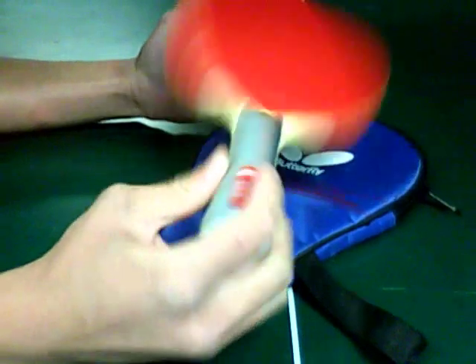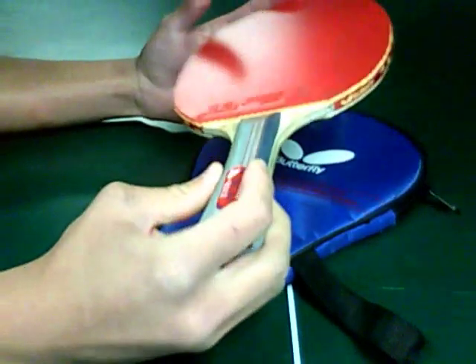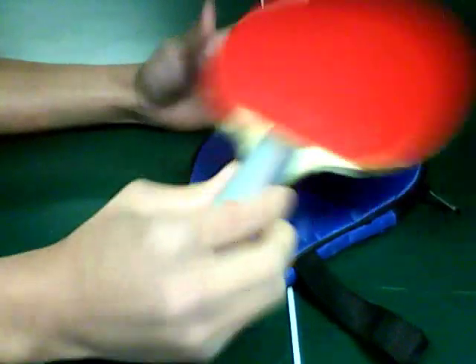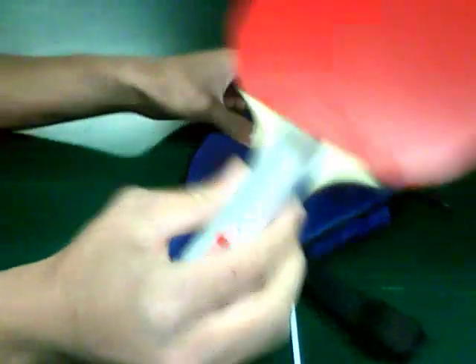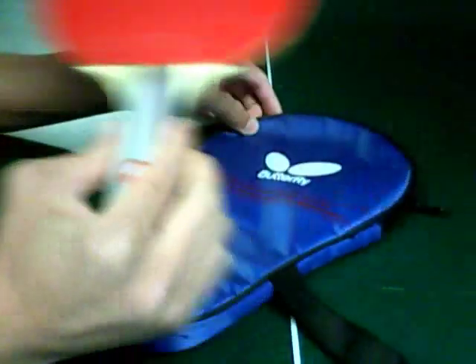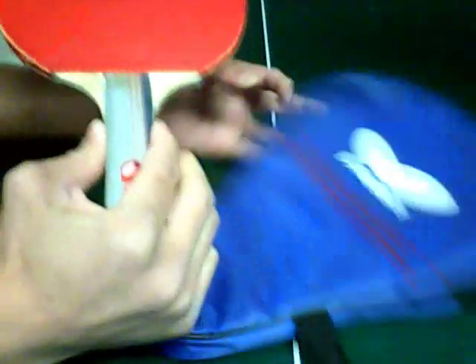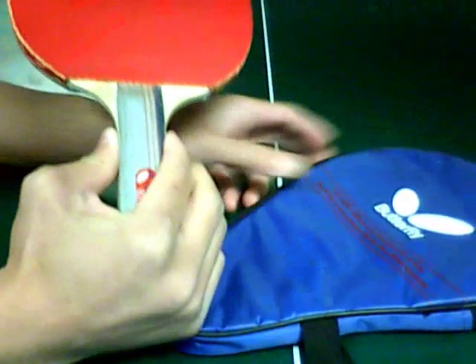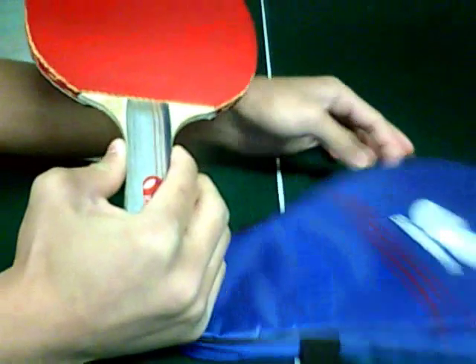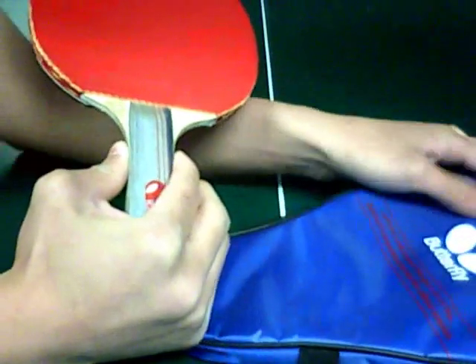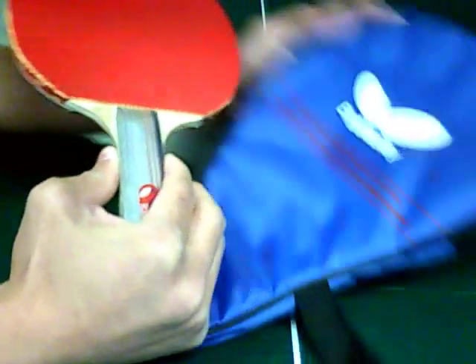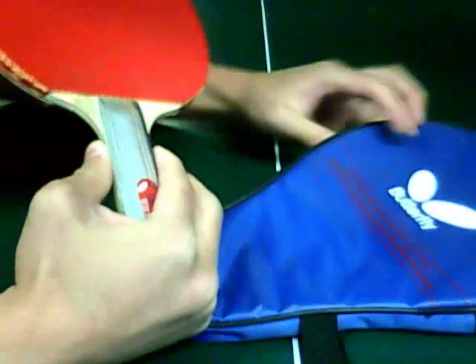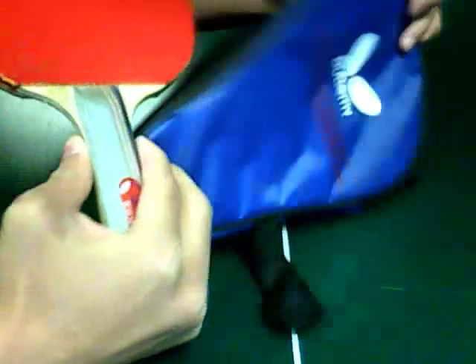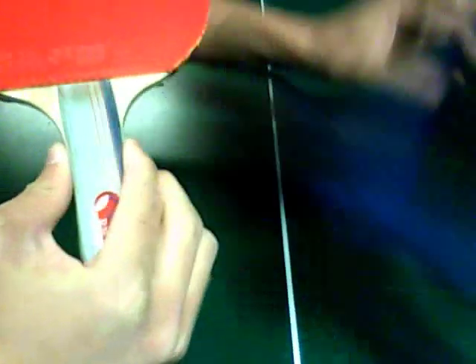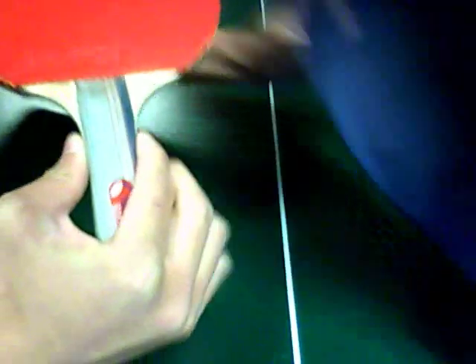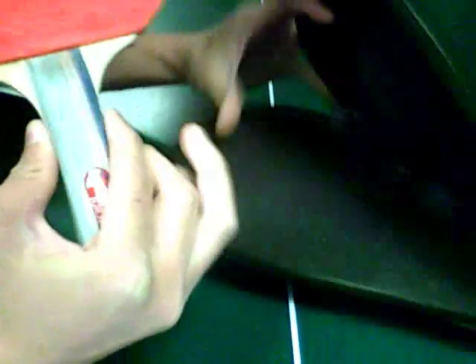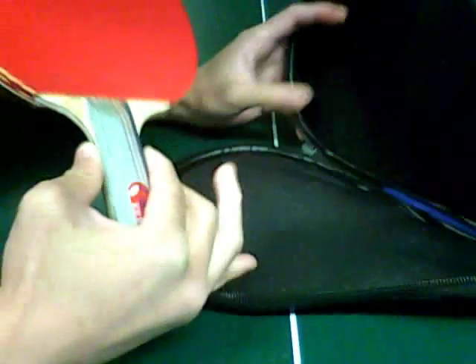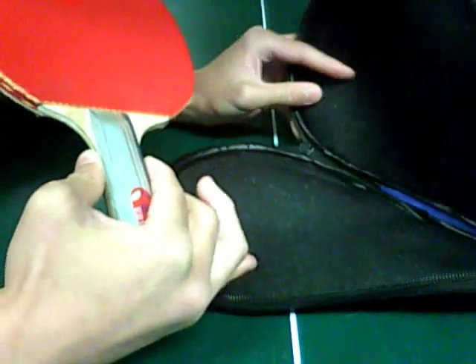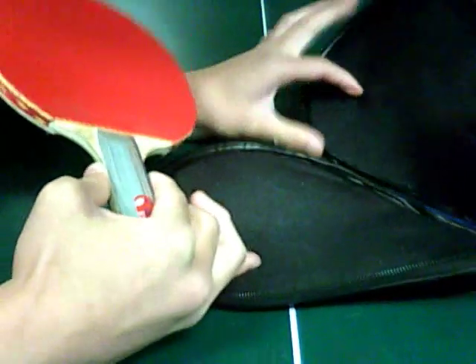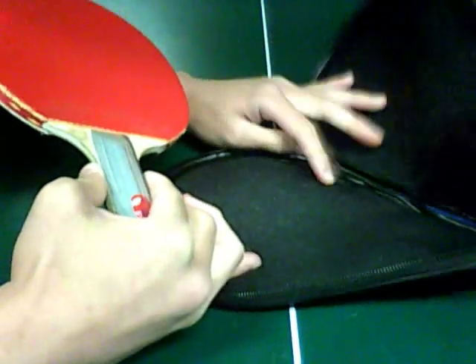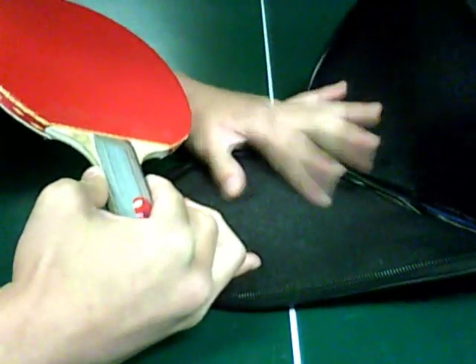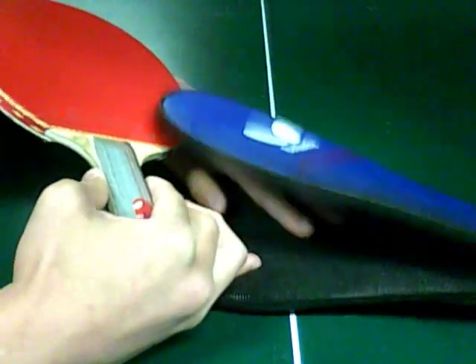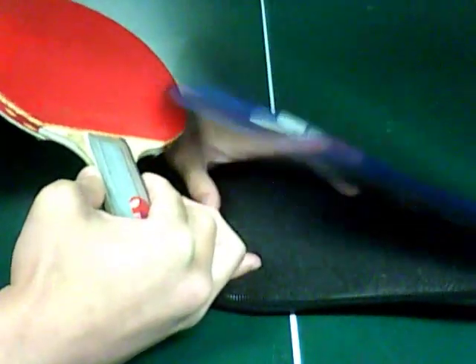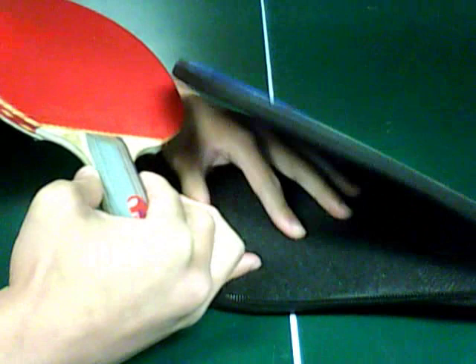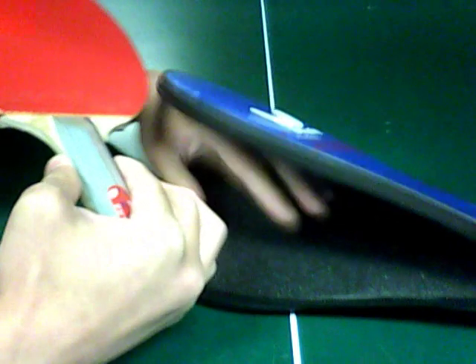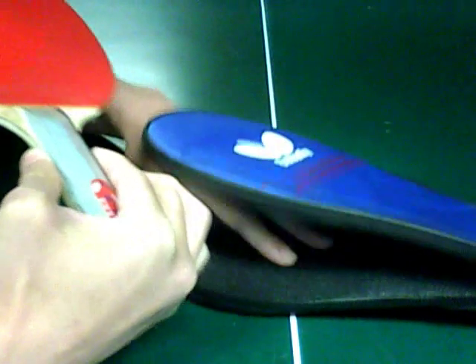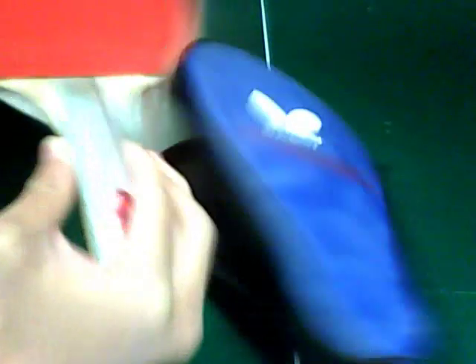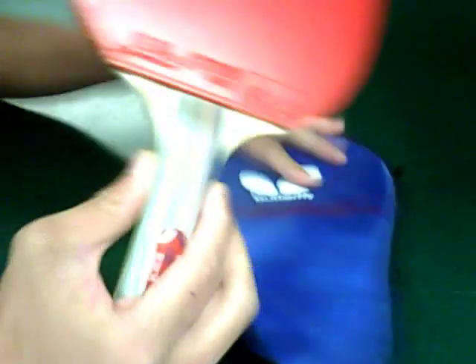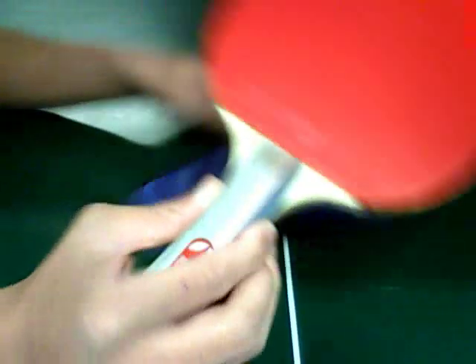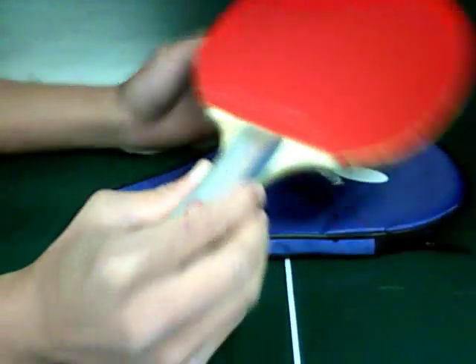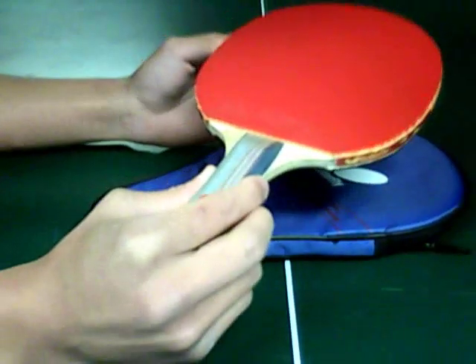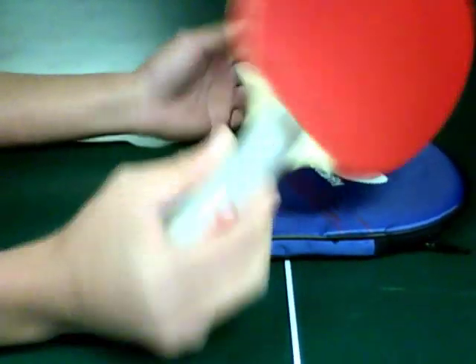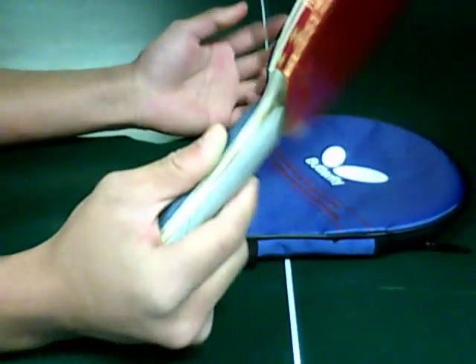It came with a PingPong paddle cover case. It's very protective. I like it a lot. I highly recommend it.